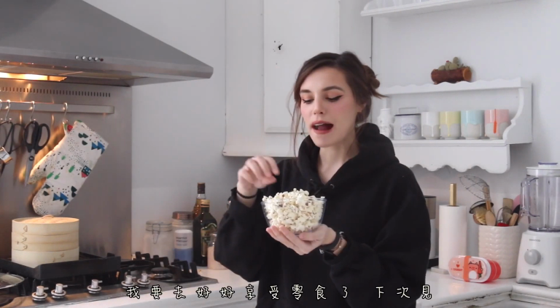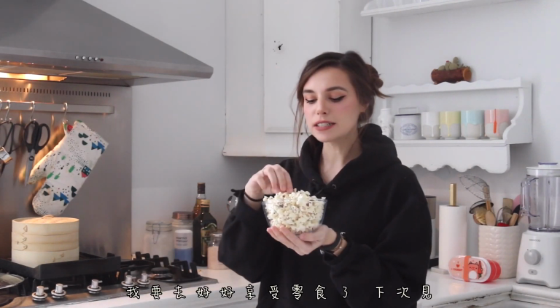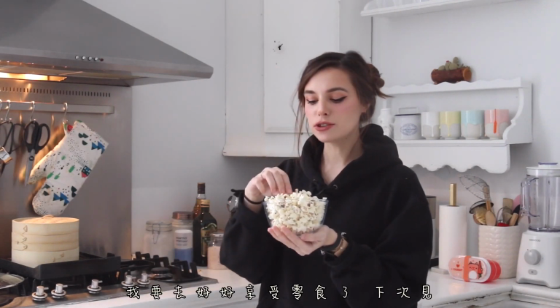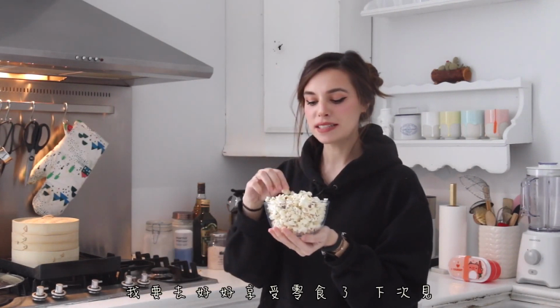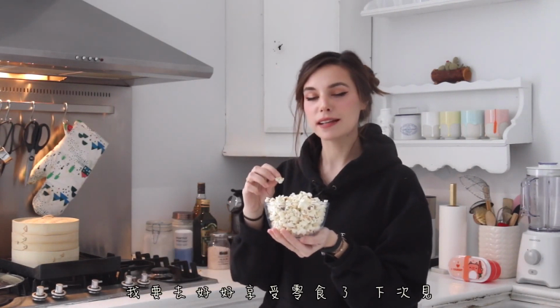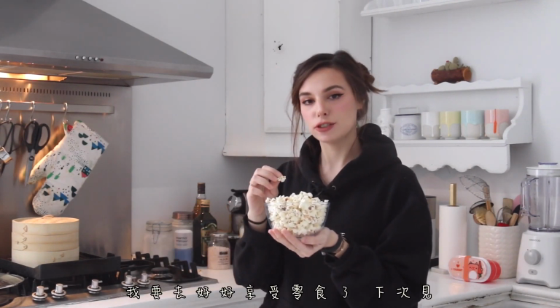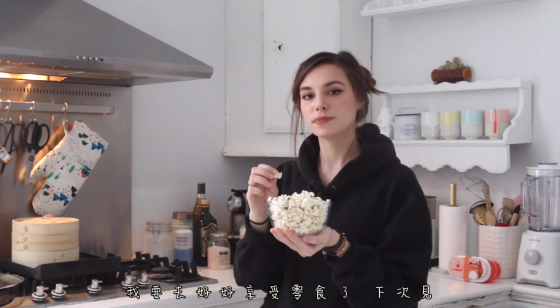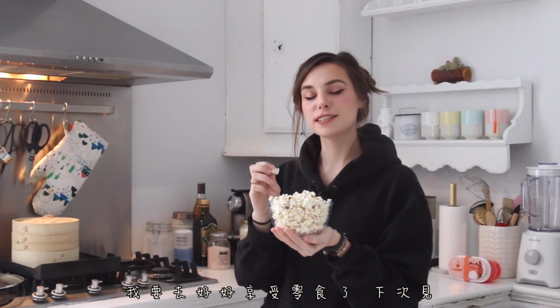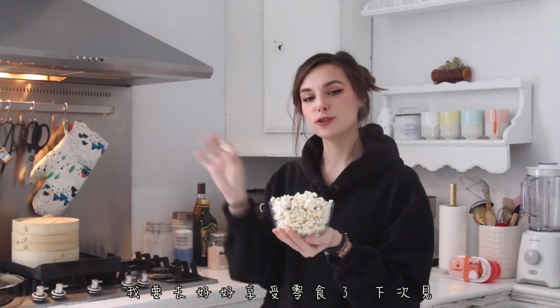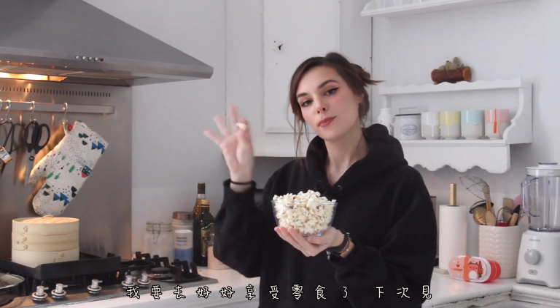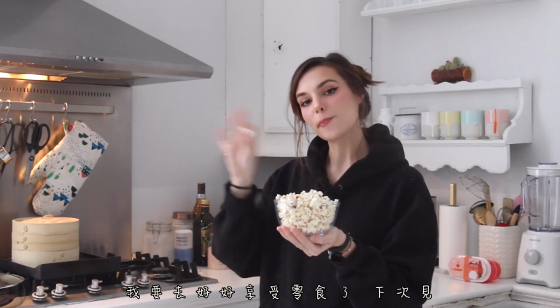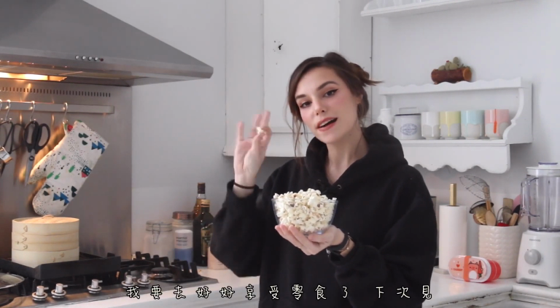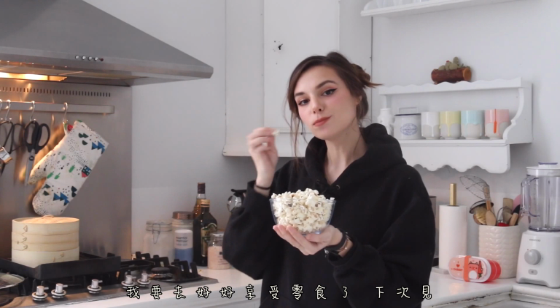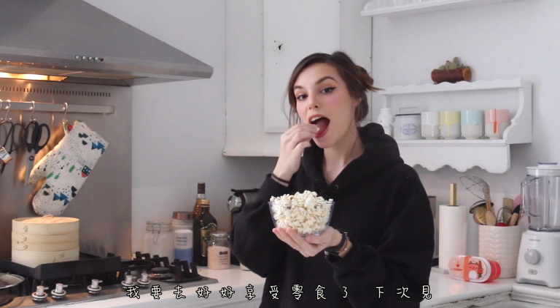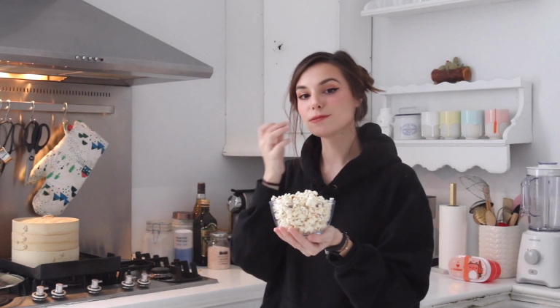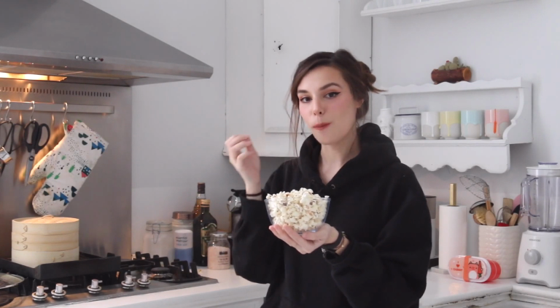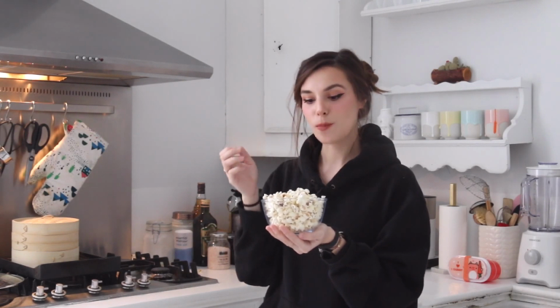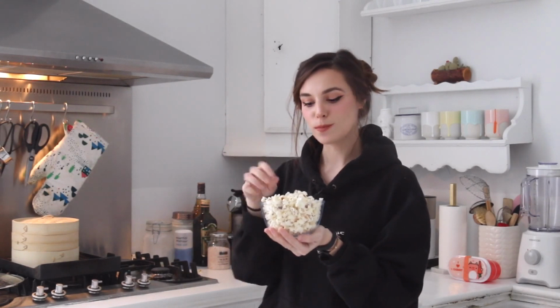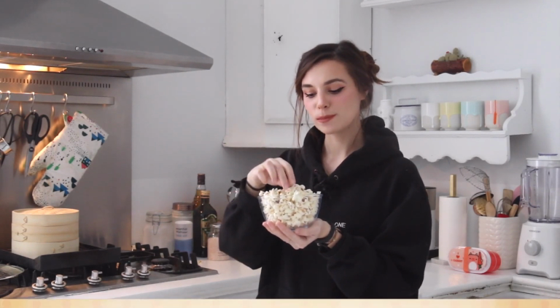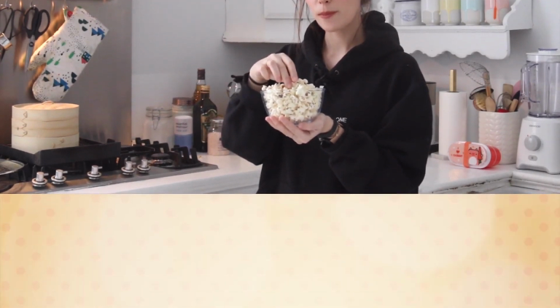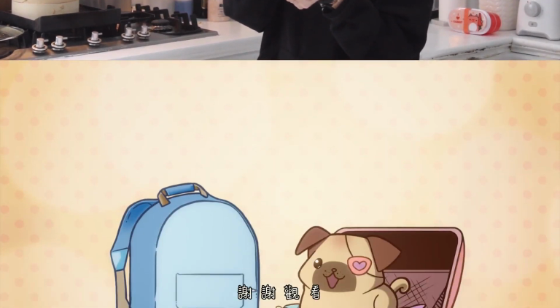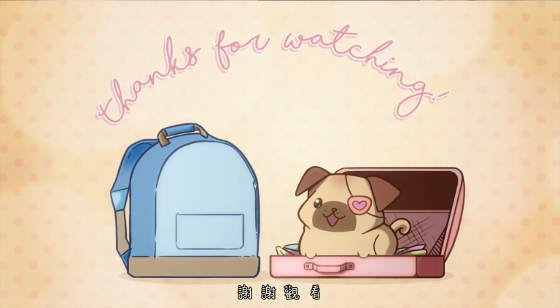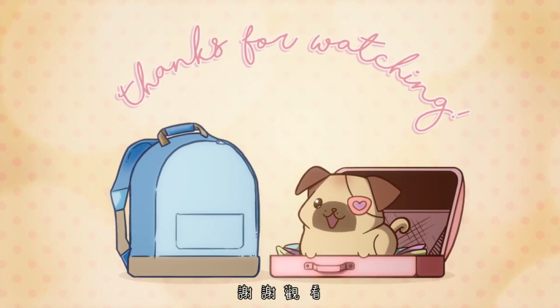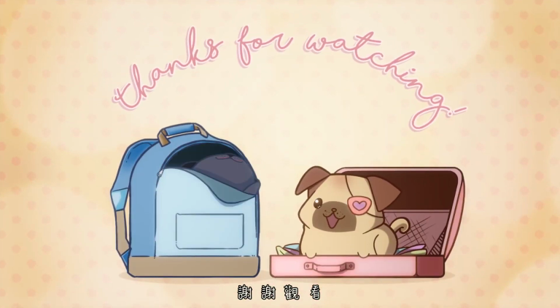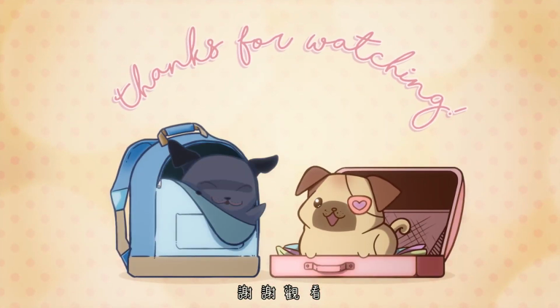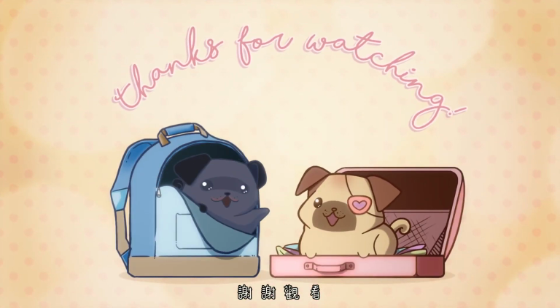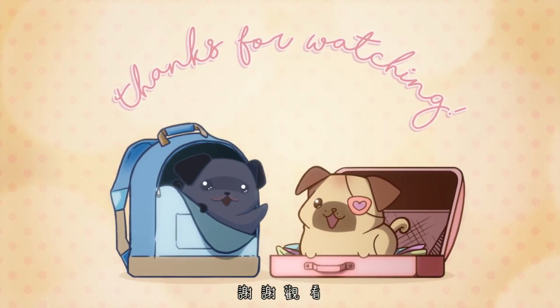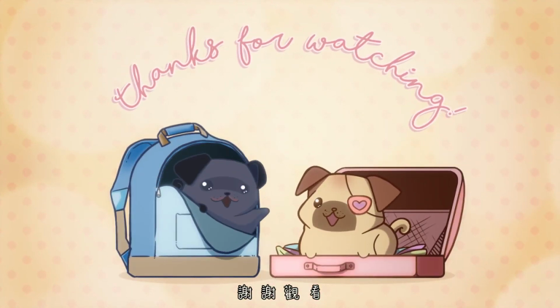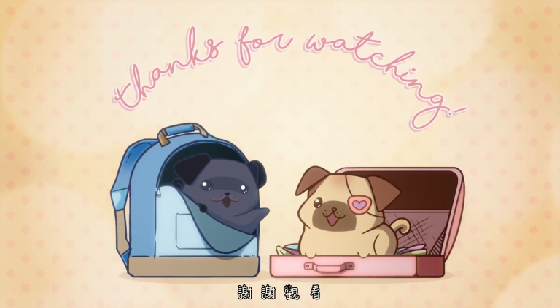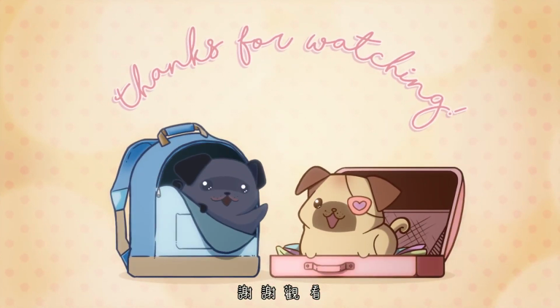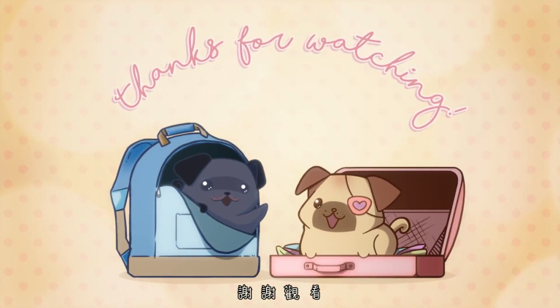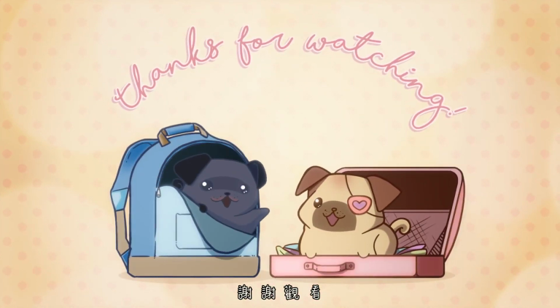I'm gonna go enjoy my snacks, so see you soon. Bye! Thanks for watching!